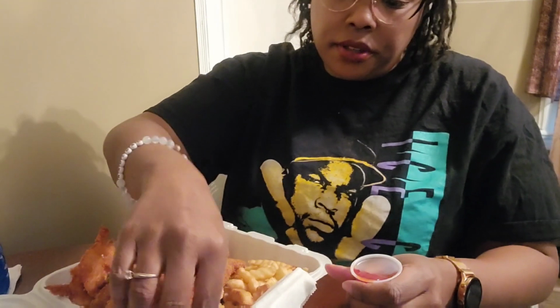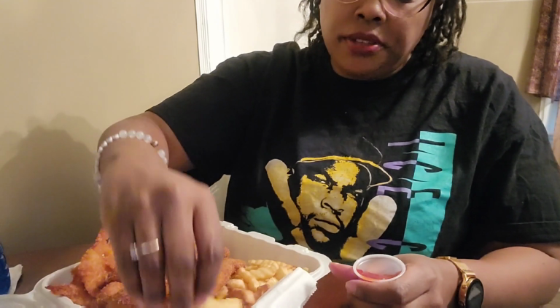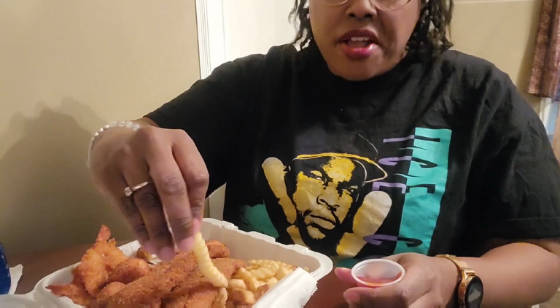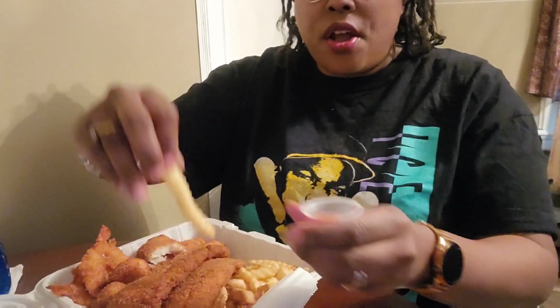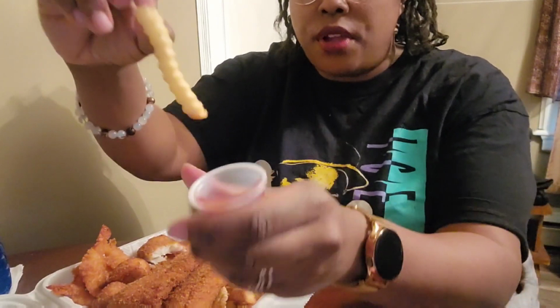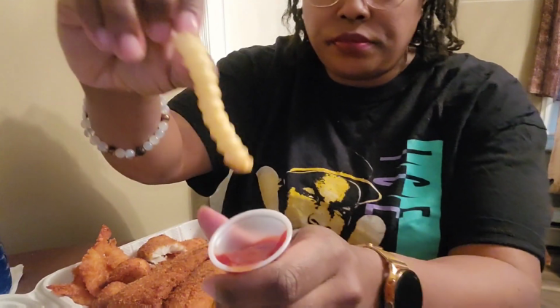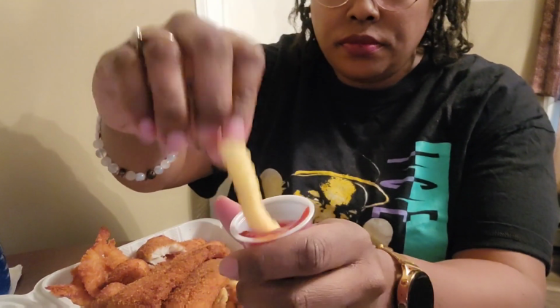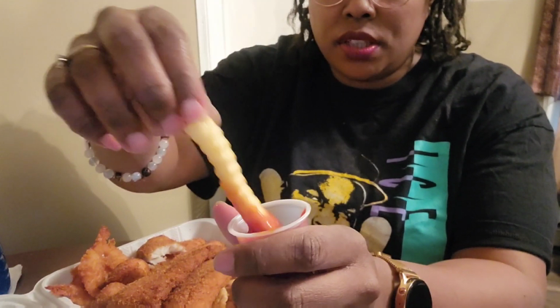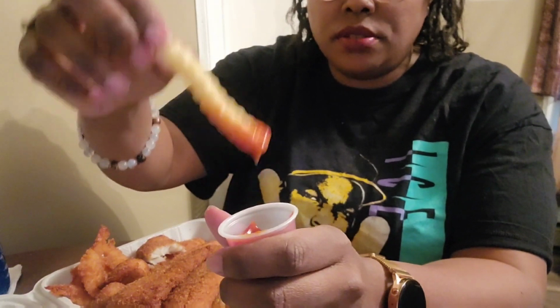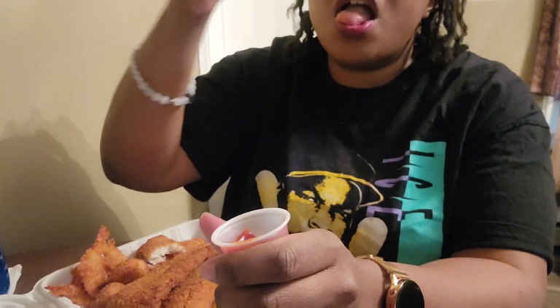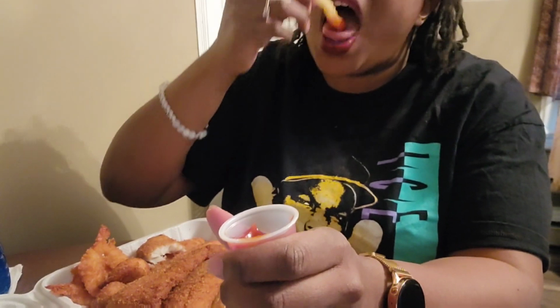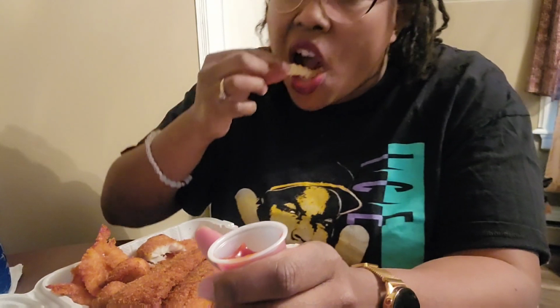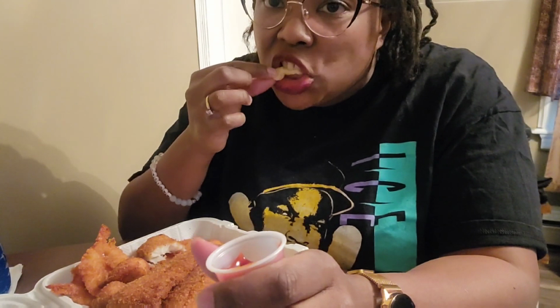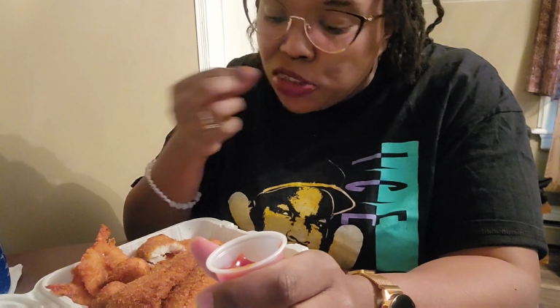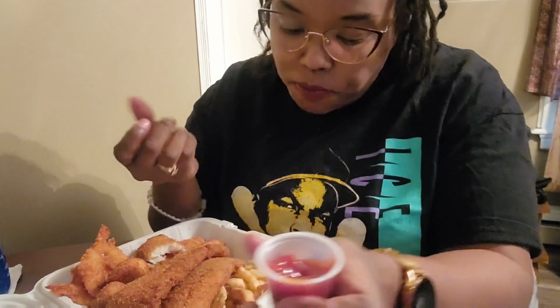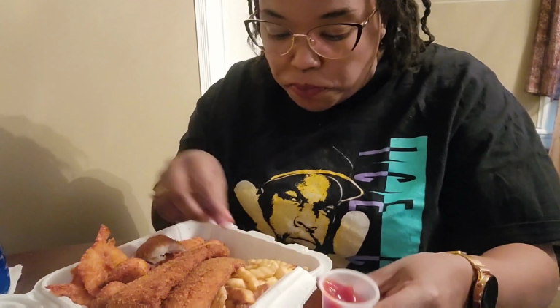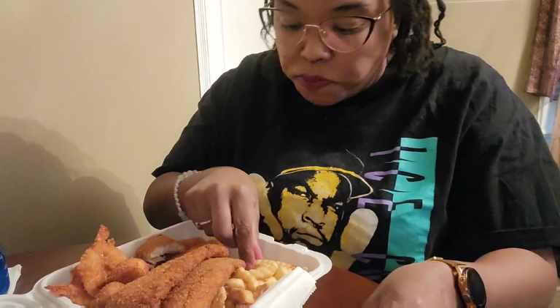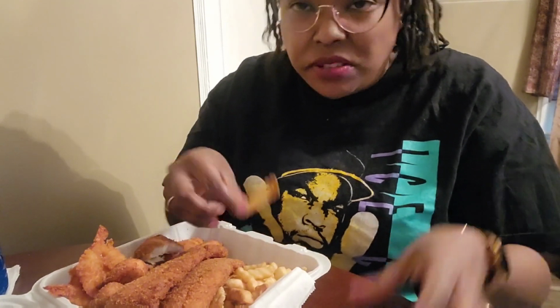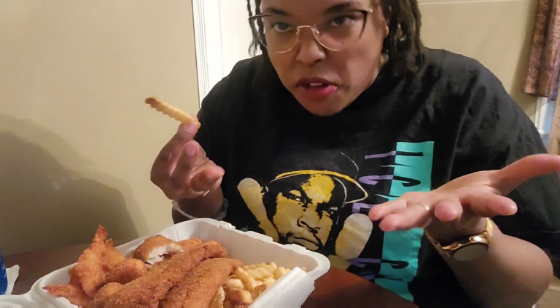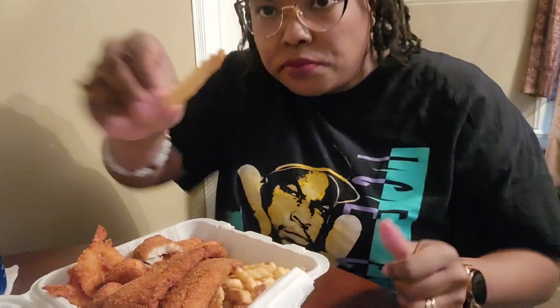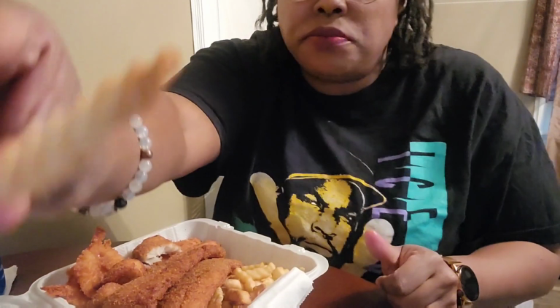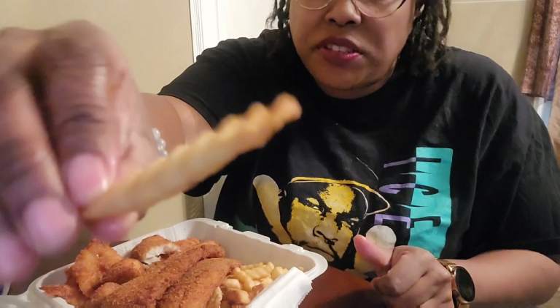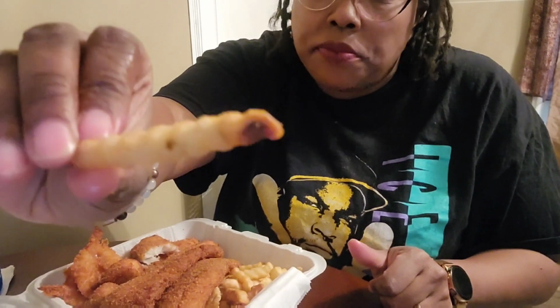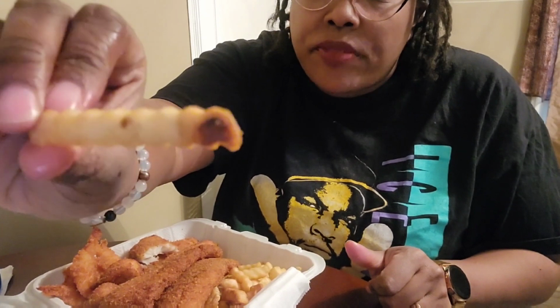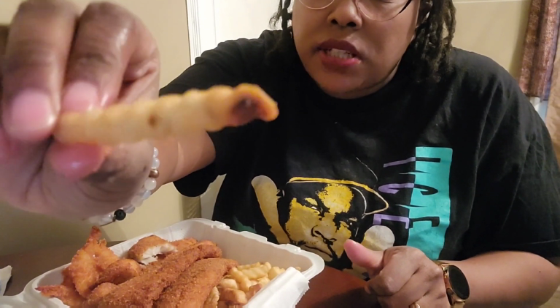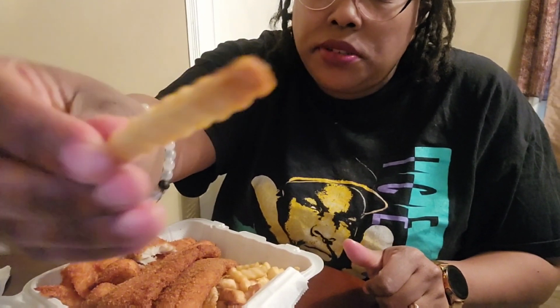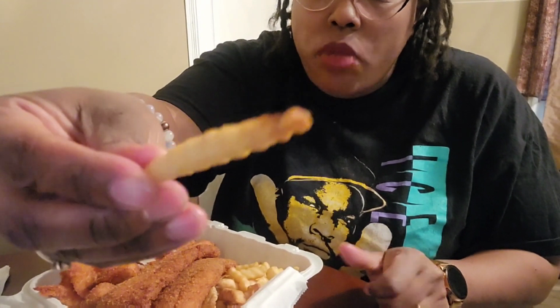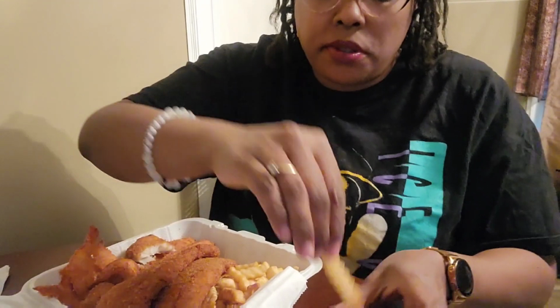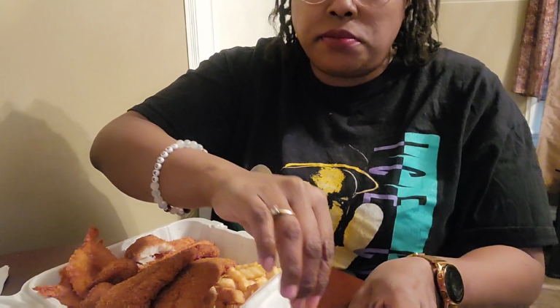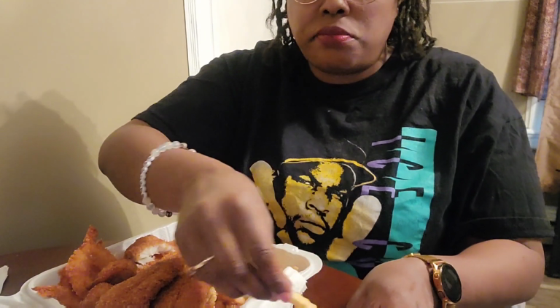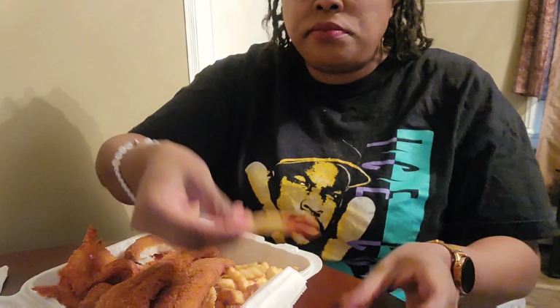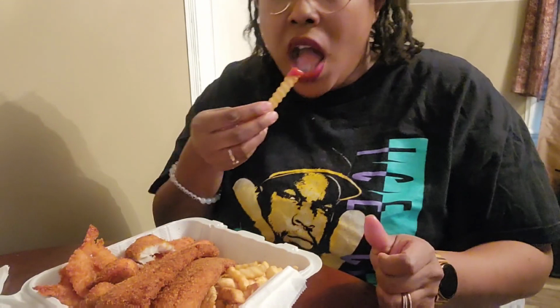The french fries were pretty basic and they got cold pretty fast. I really should have tried these first, but they were tasty. Regular old french fry dunking in some ketchup — you can't go too wrong.